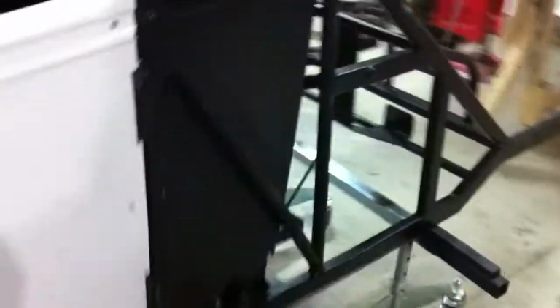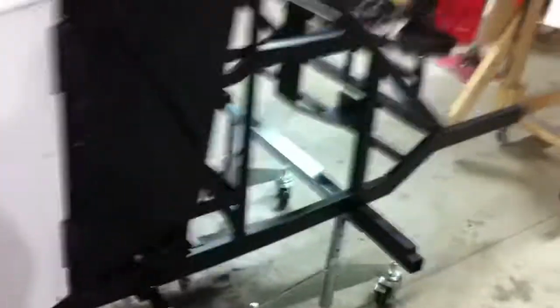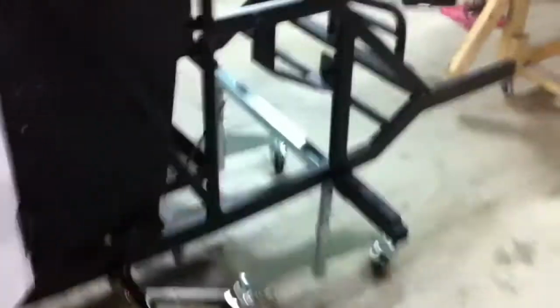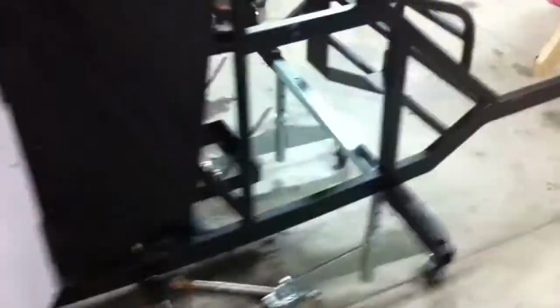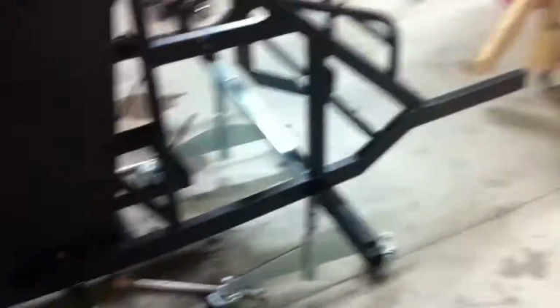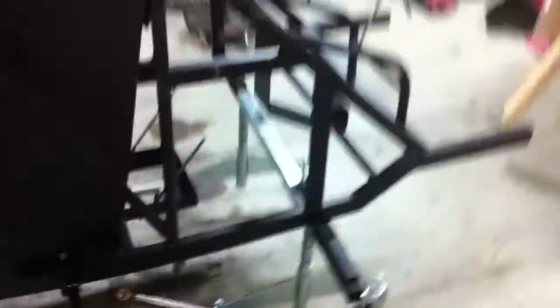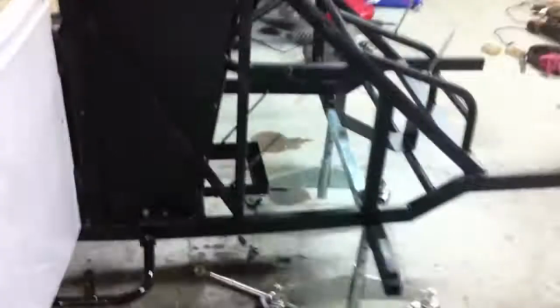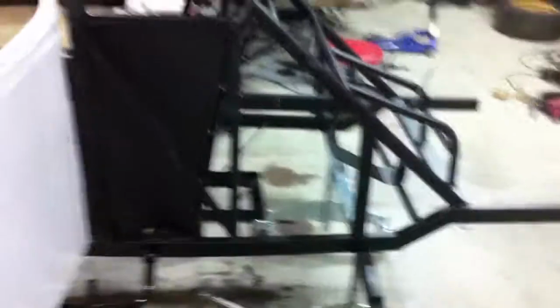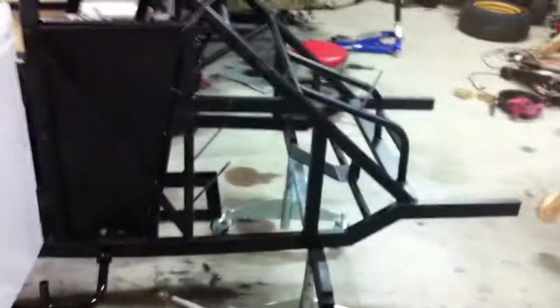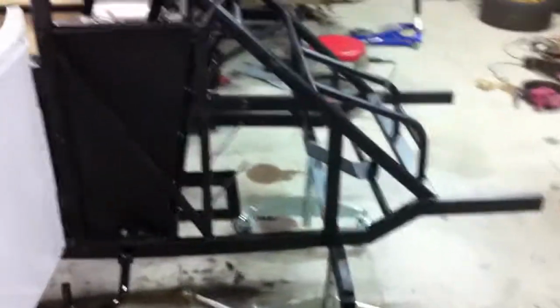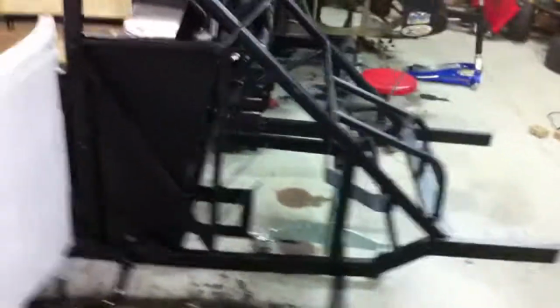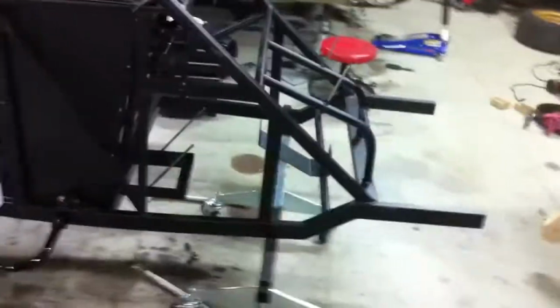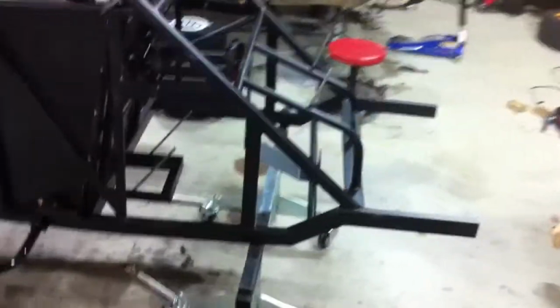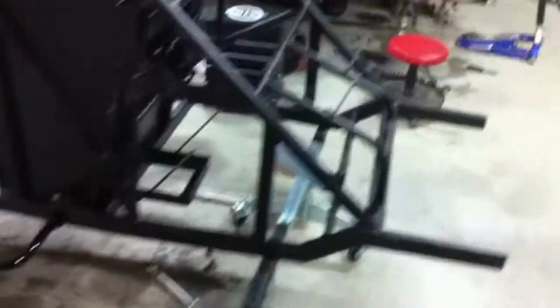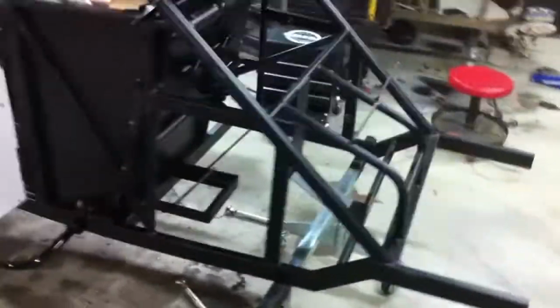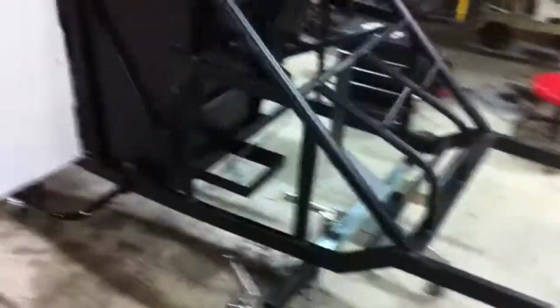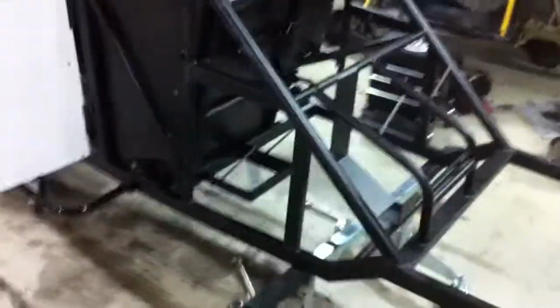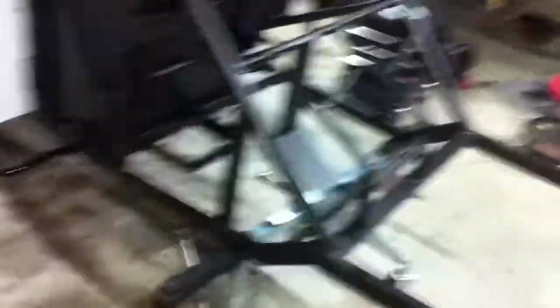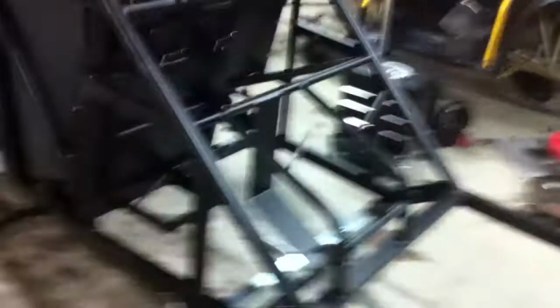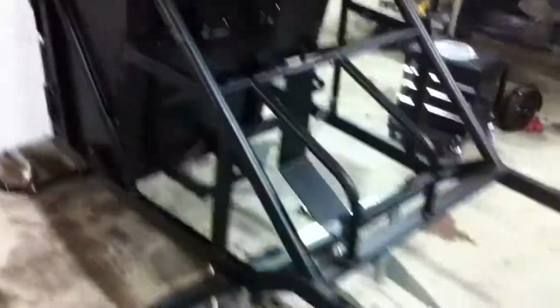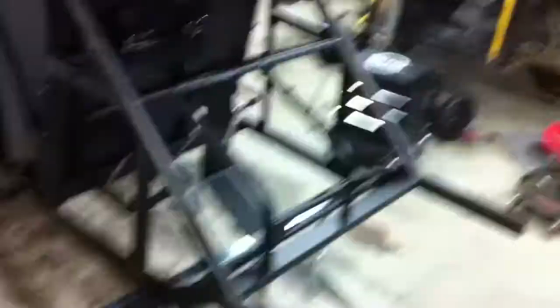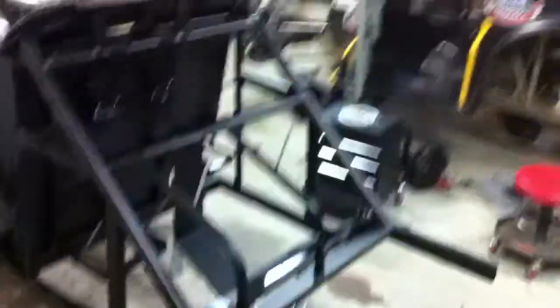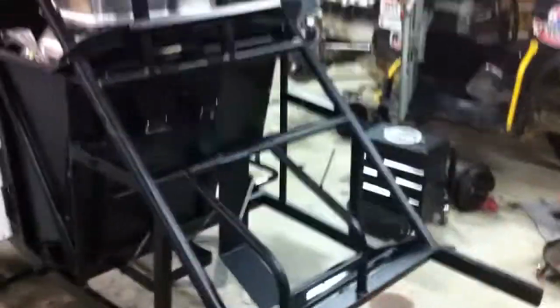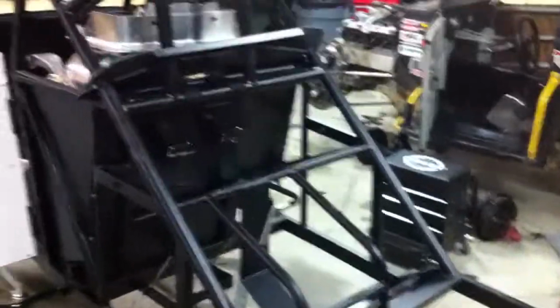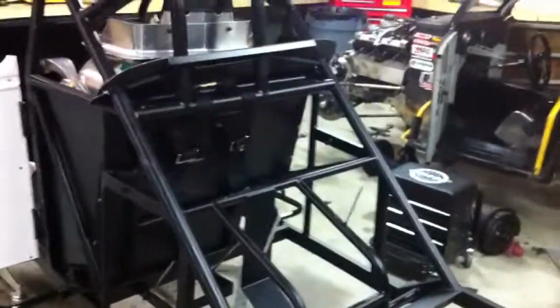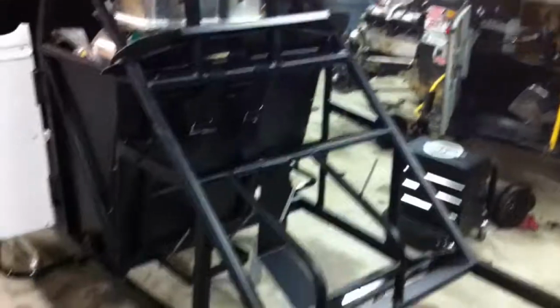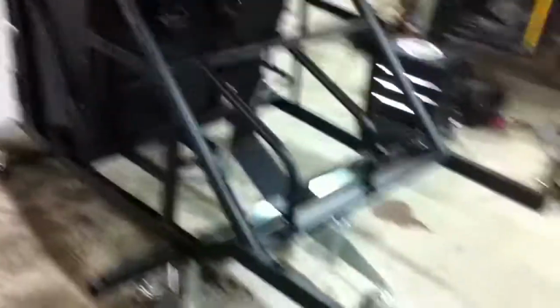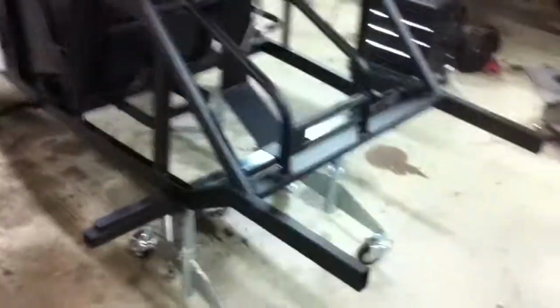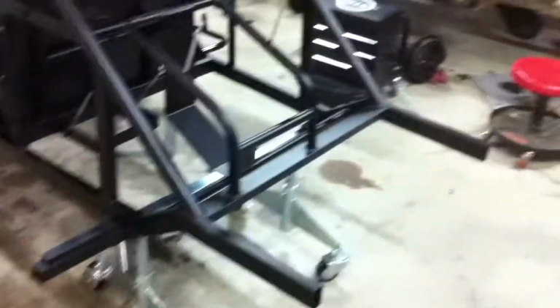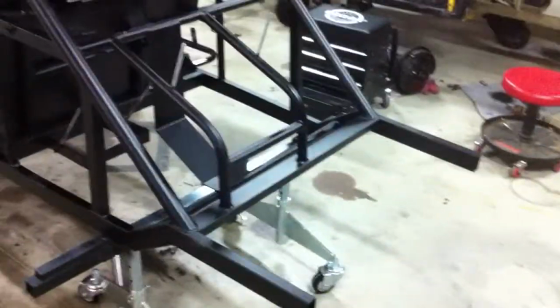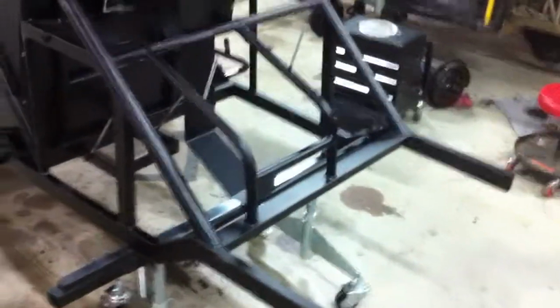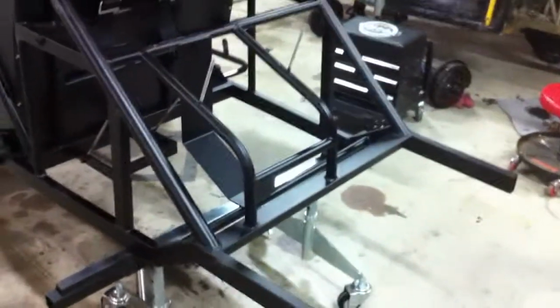You can see around back here where all the rear end and rear suspension goes. We haven't done any of that yet — still a little bit of work to do.